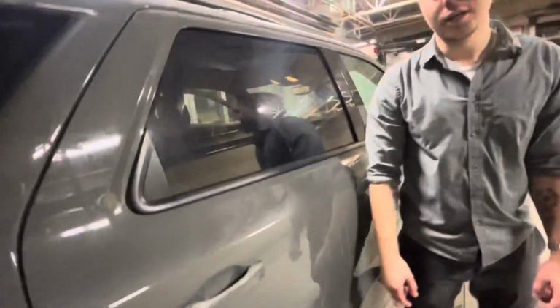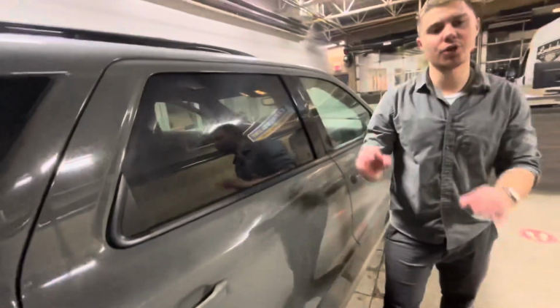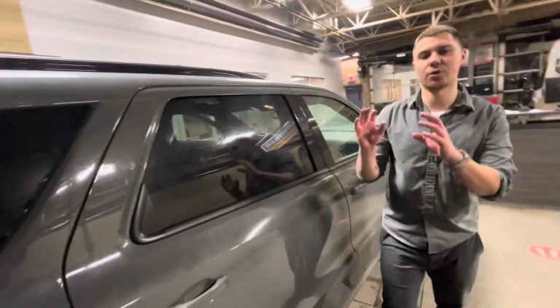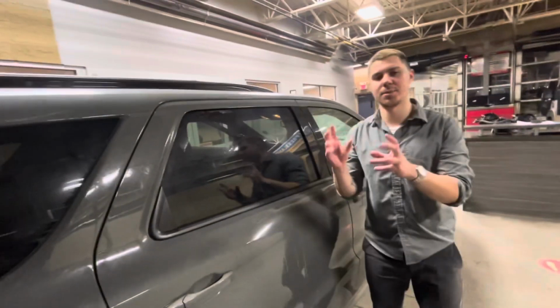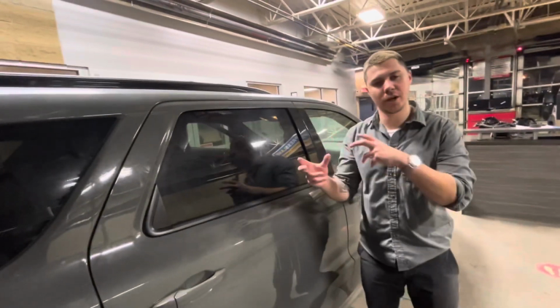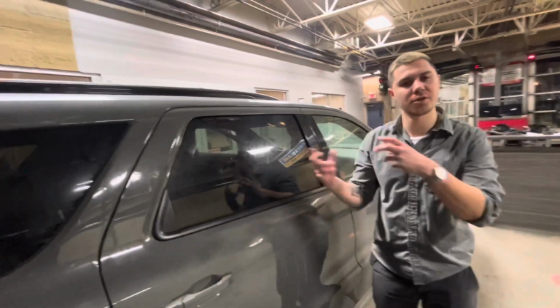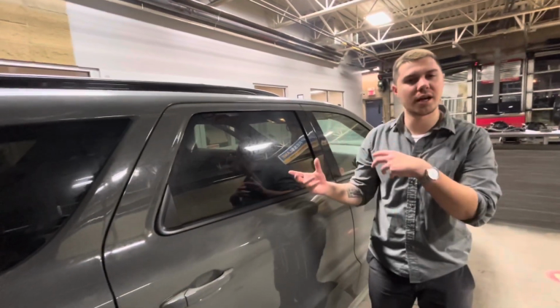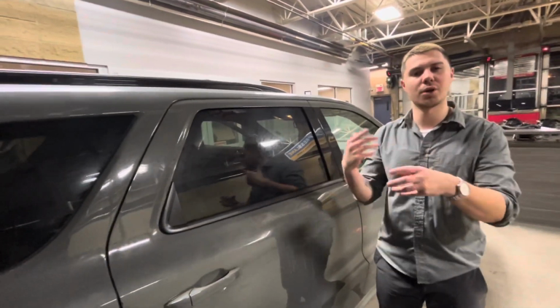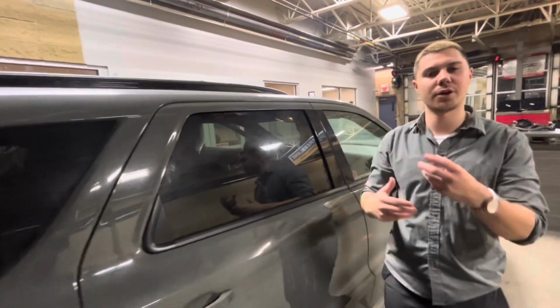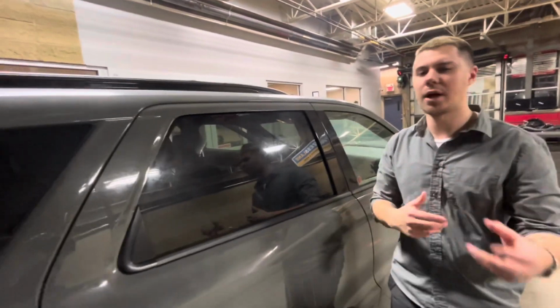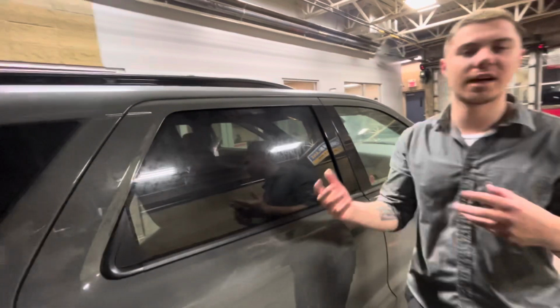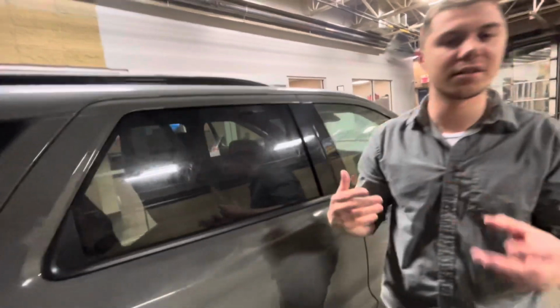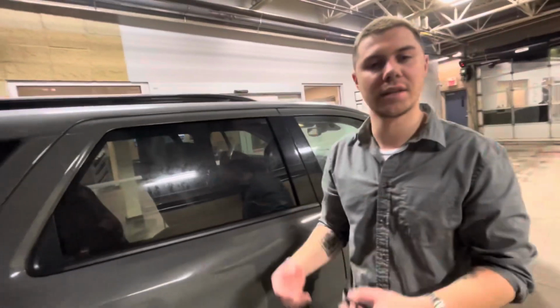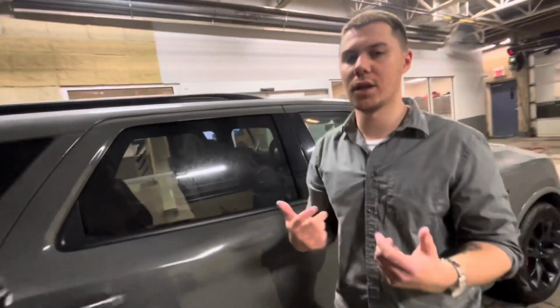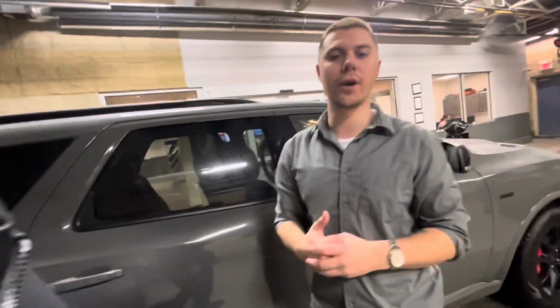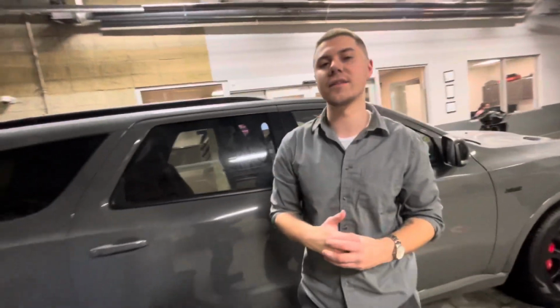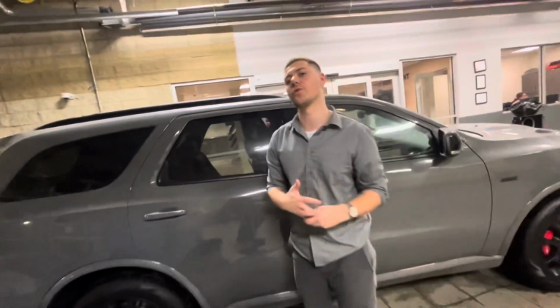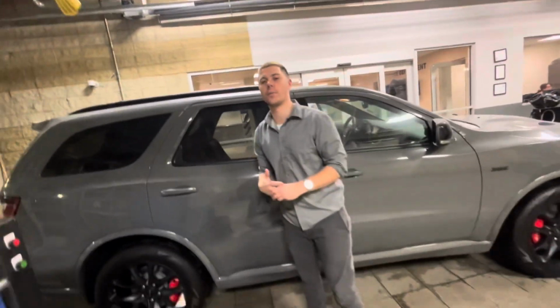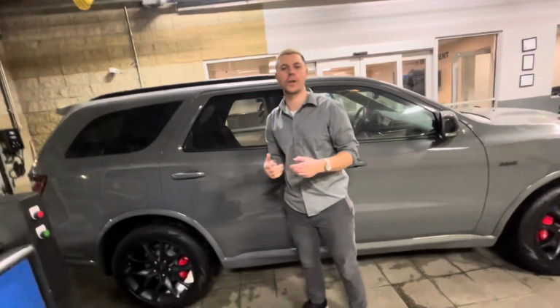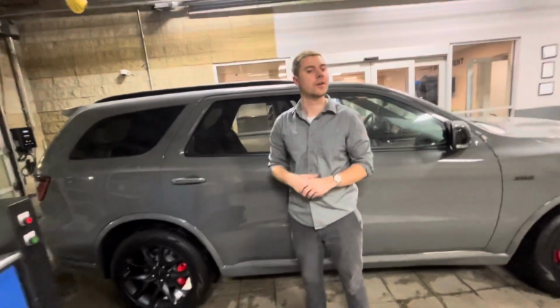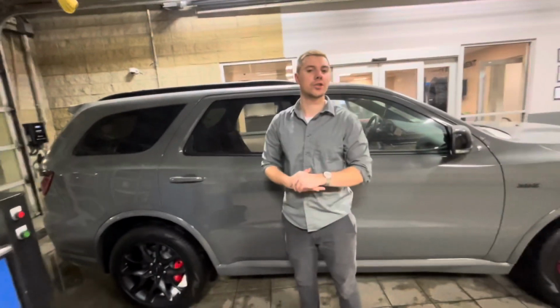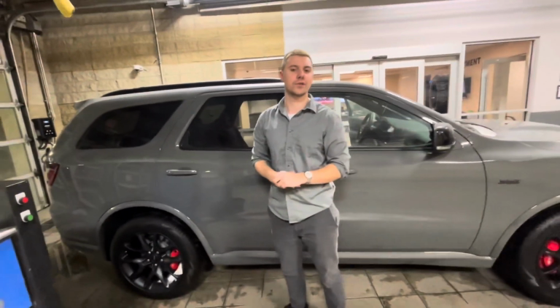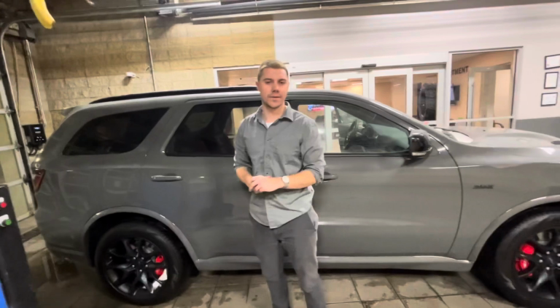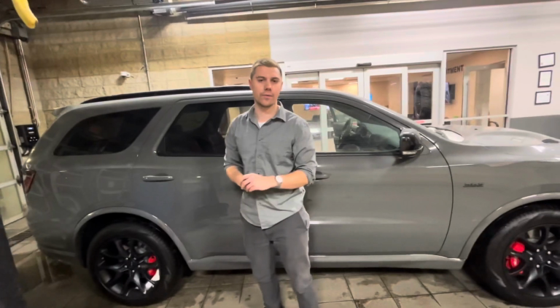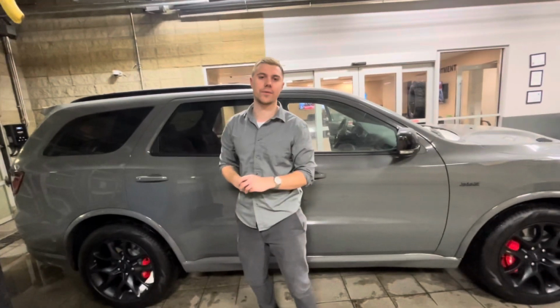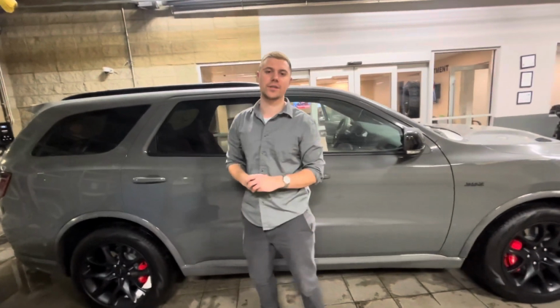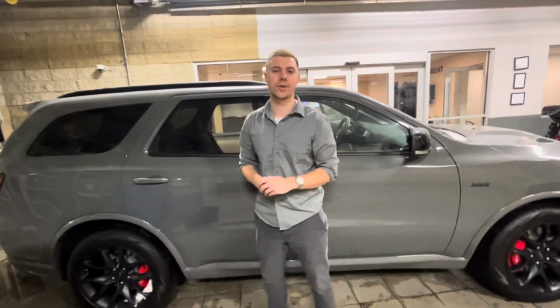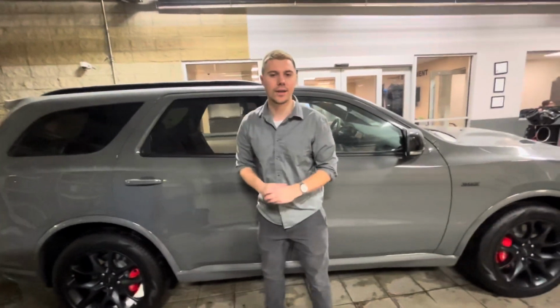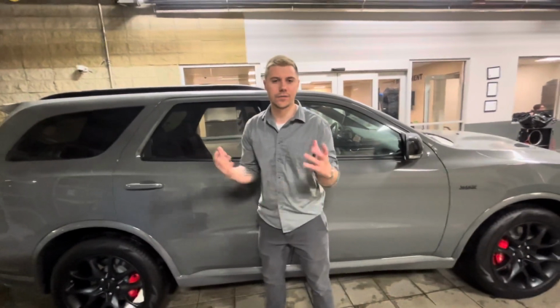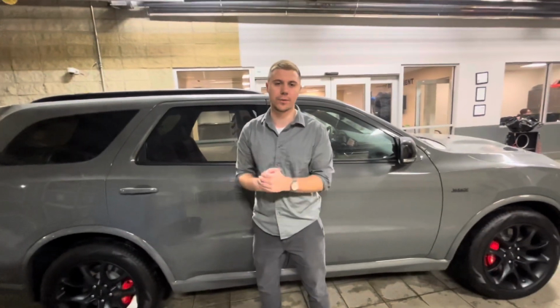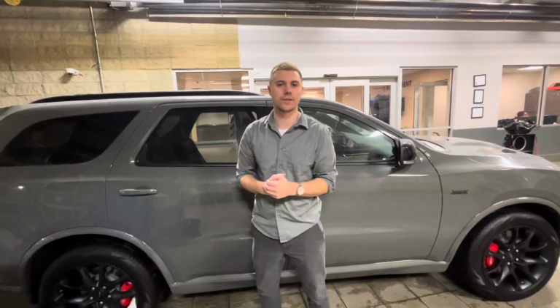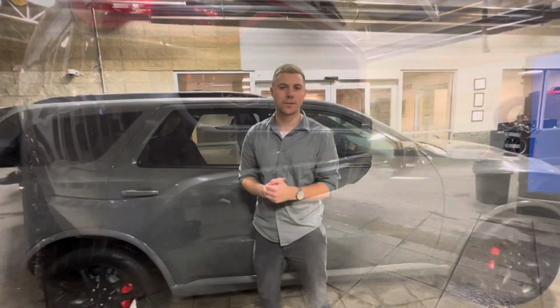If you're looking for more specific options on this vehicle and want to know exactly what's in it, I'd love to help you out. I can send over more information. Just call me at the store: 780-473-6388. I'd love to speak with you. Thanks so much.